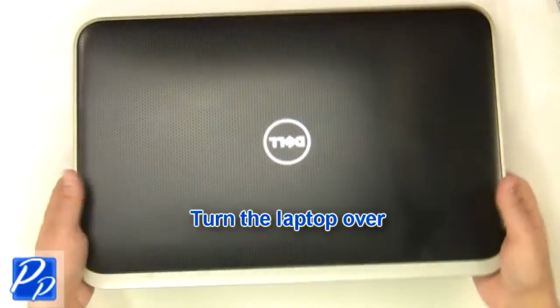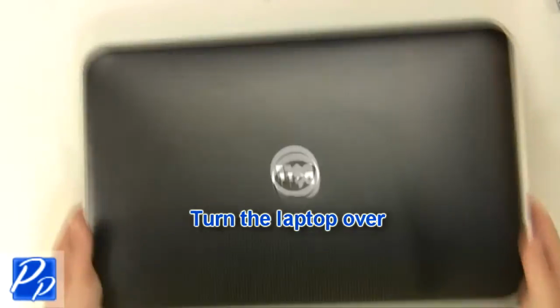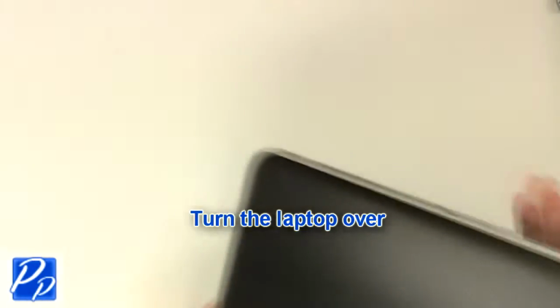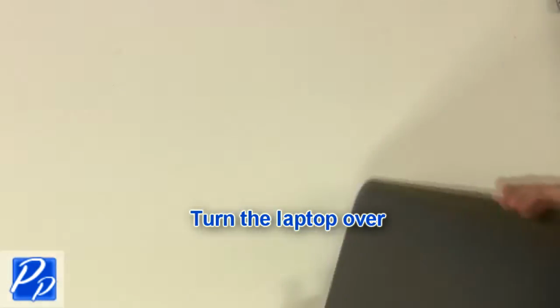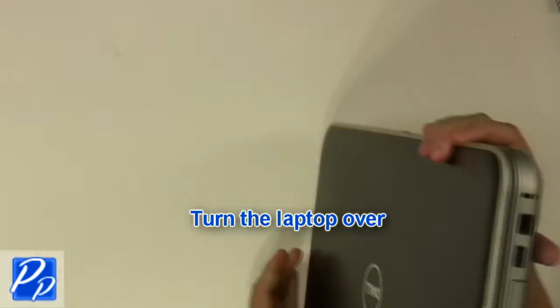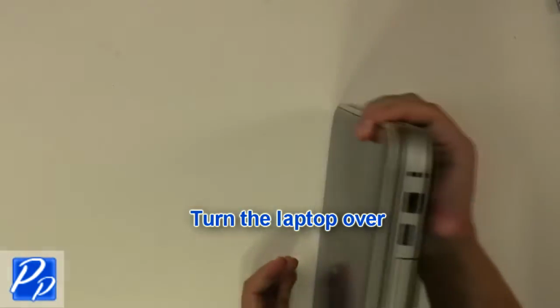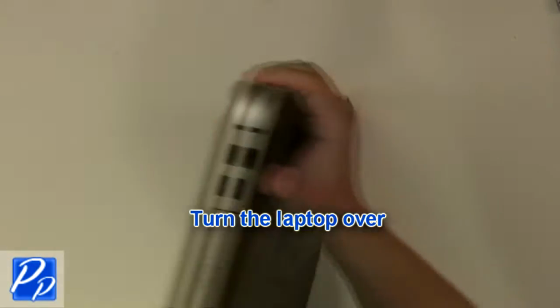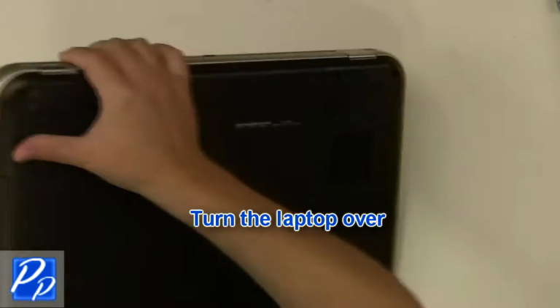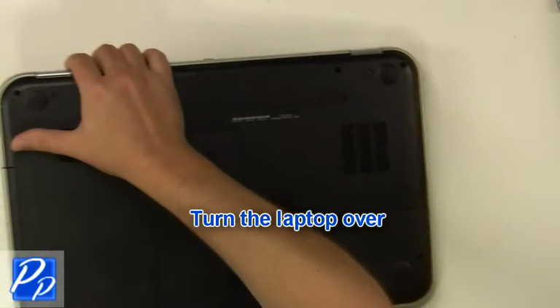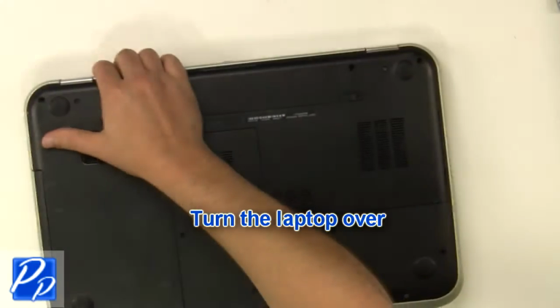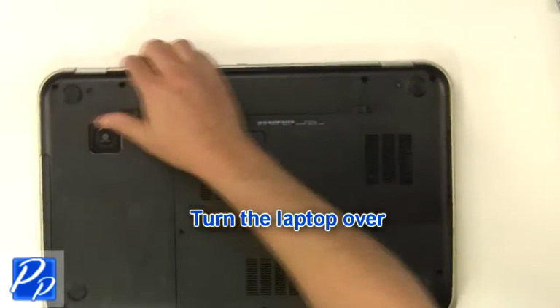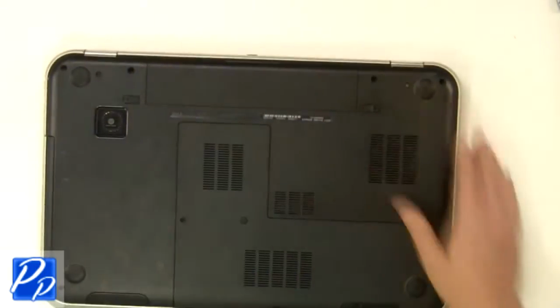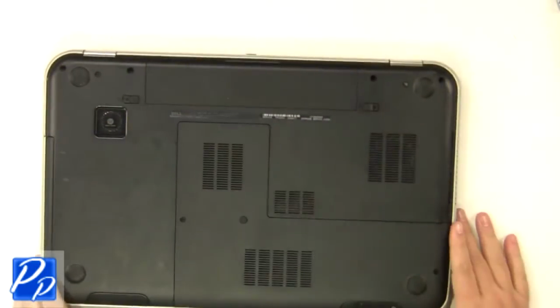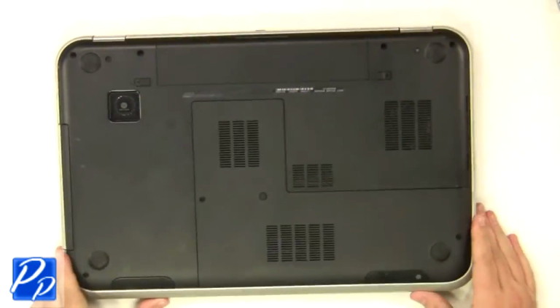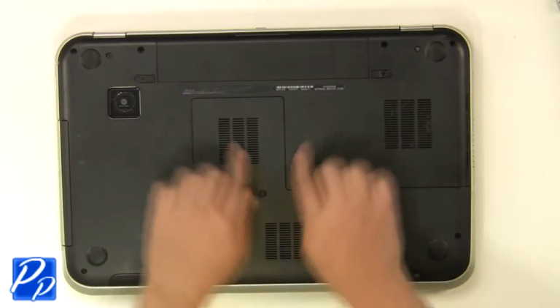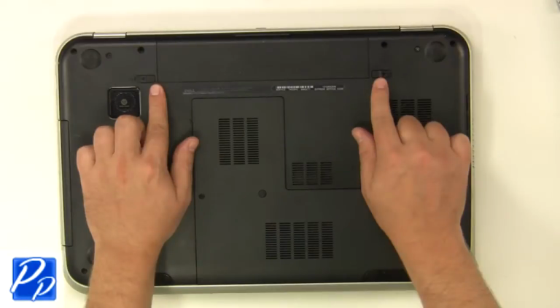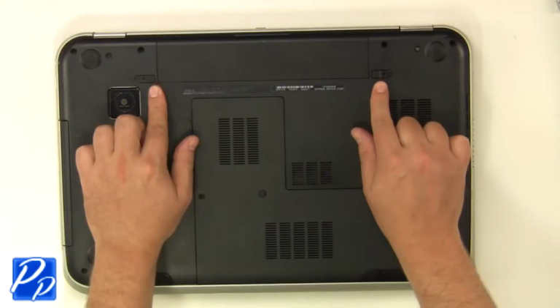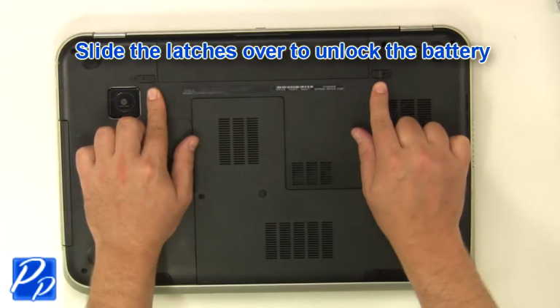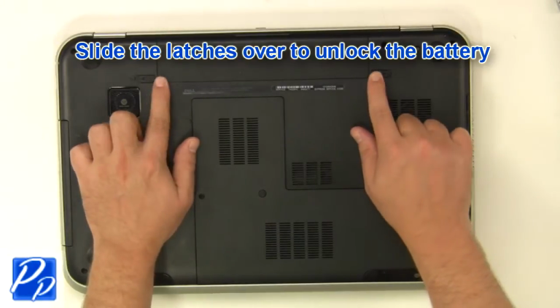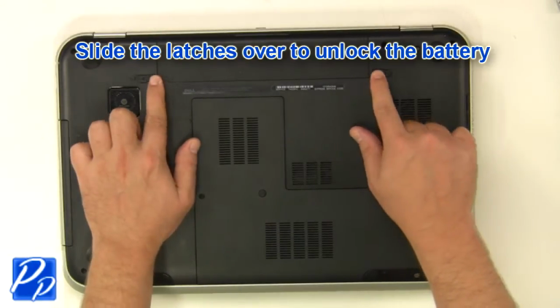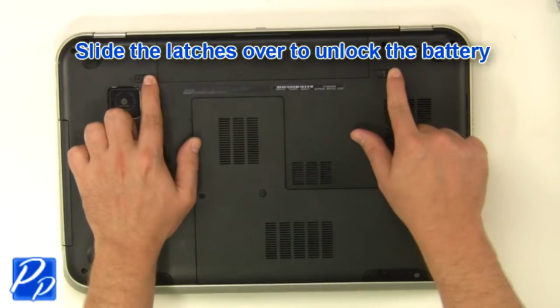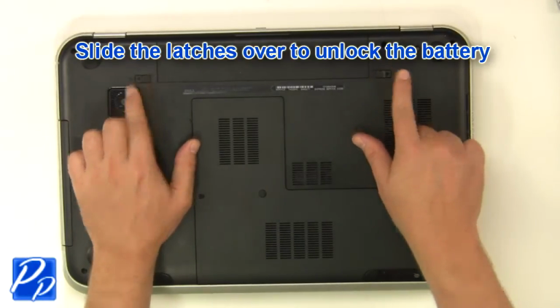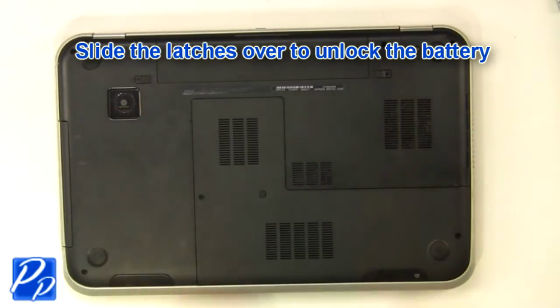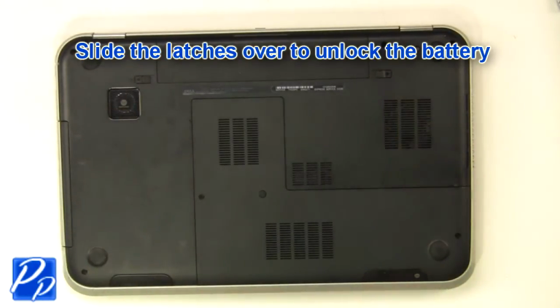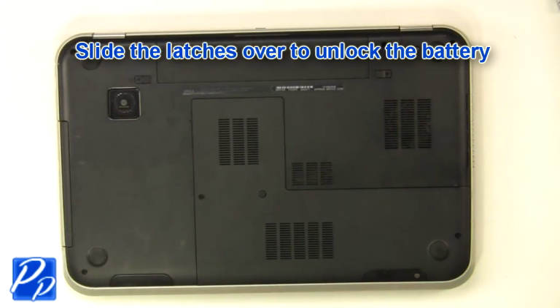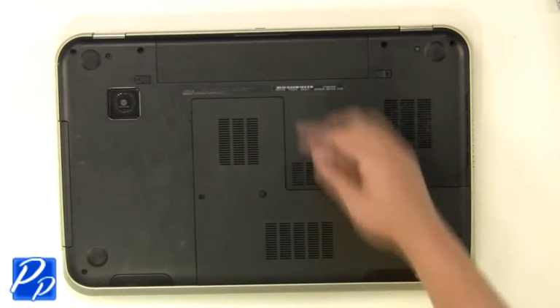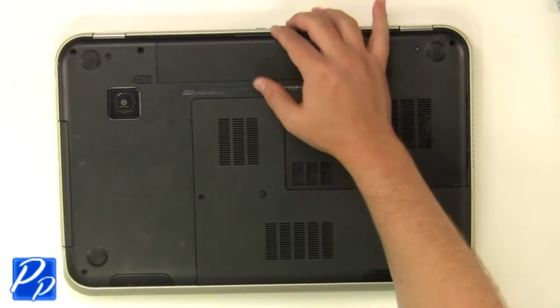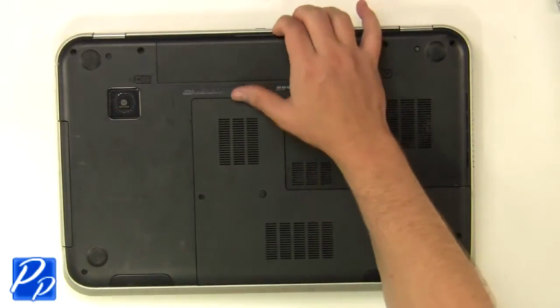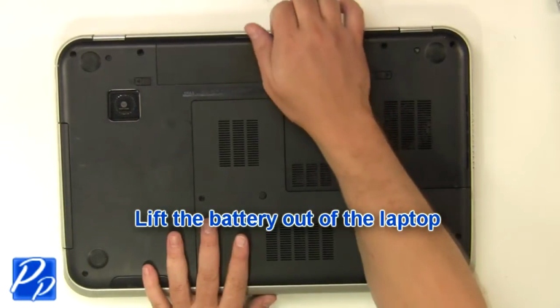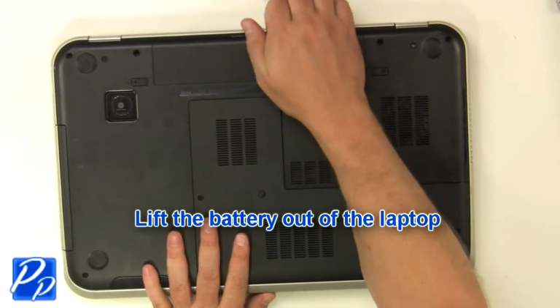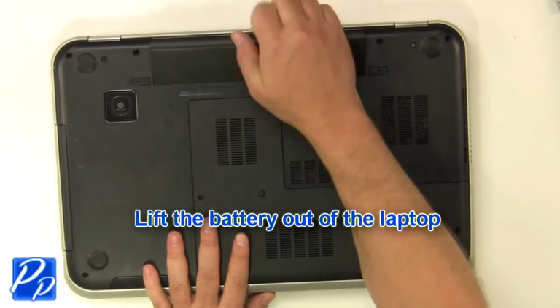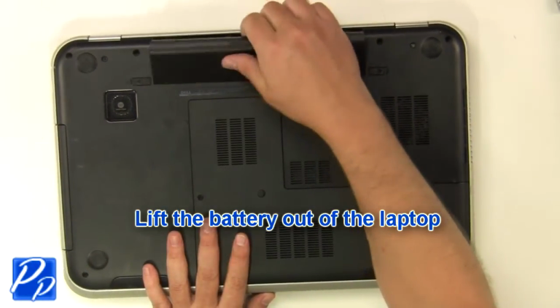Turn the laptop over. Slide the latches over to unlock the battery. Lift the battery out of the laptop.